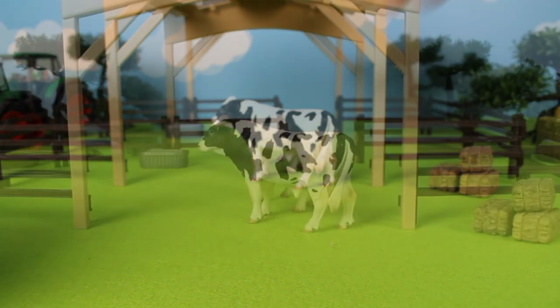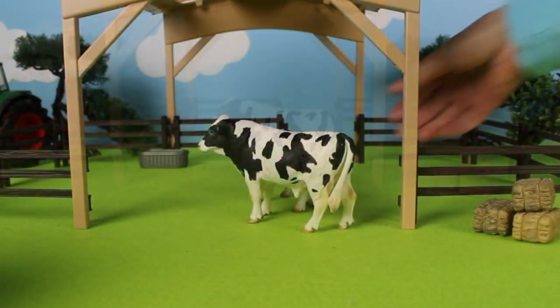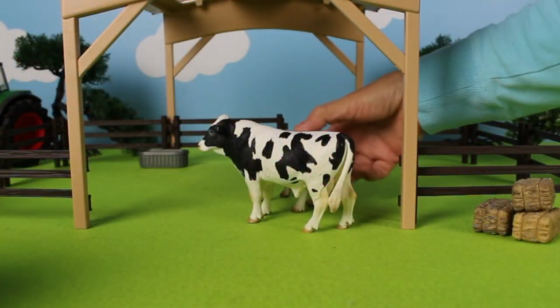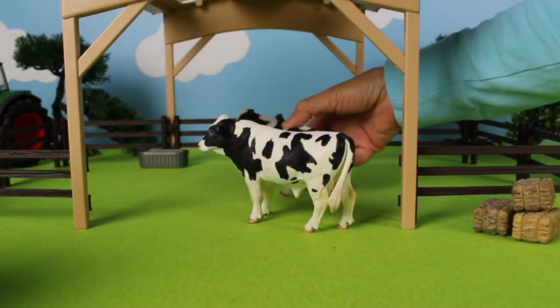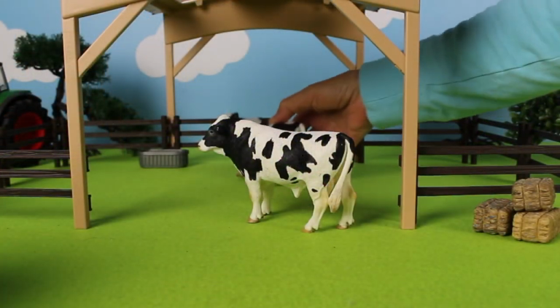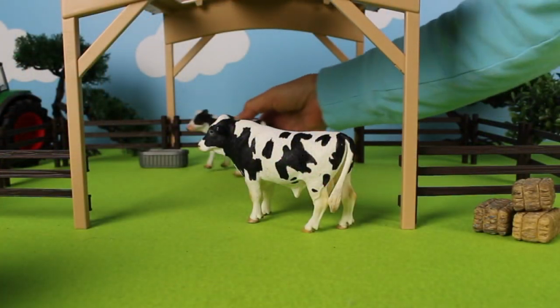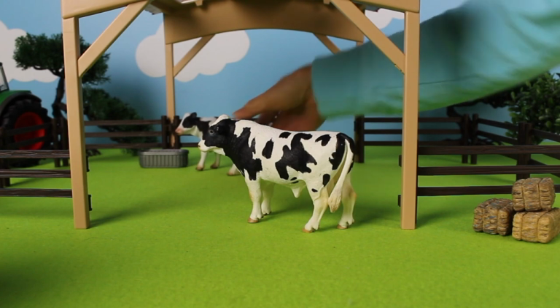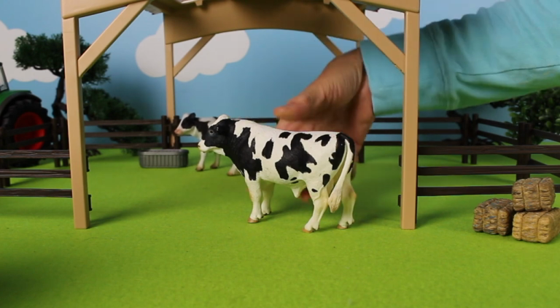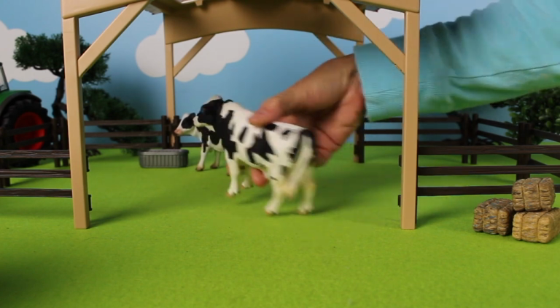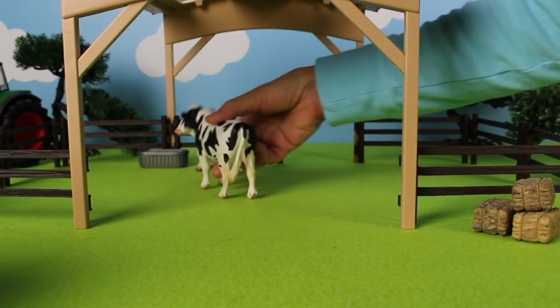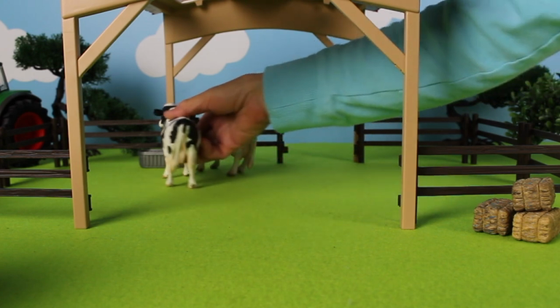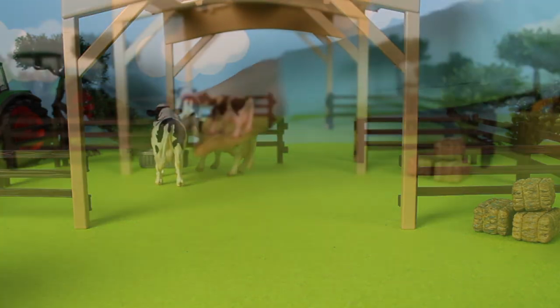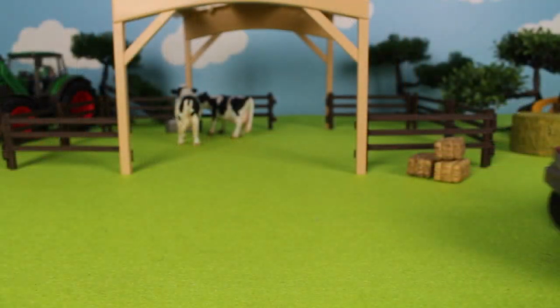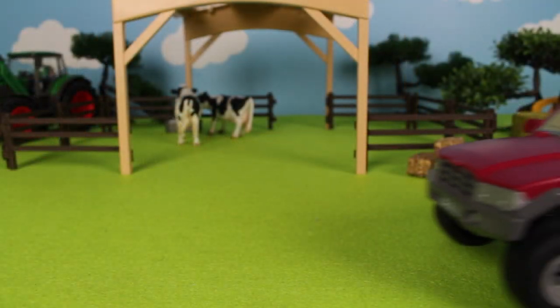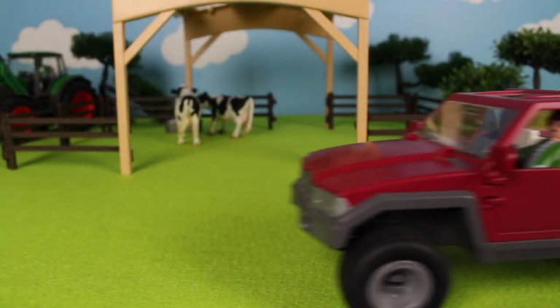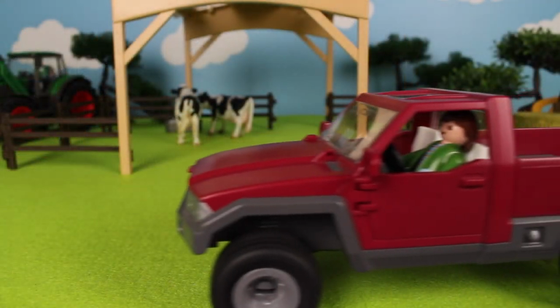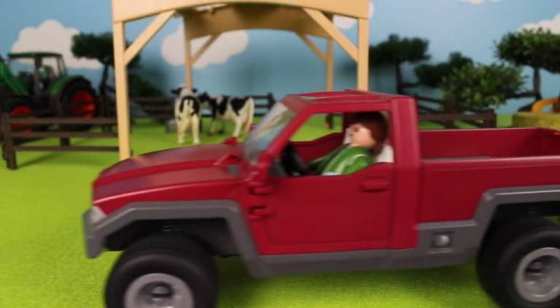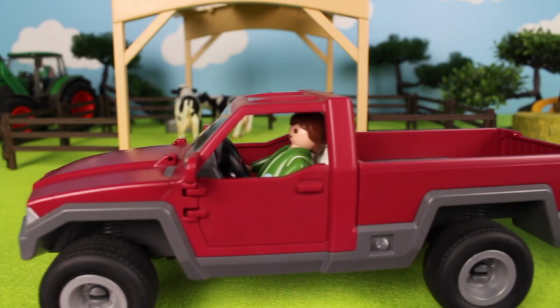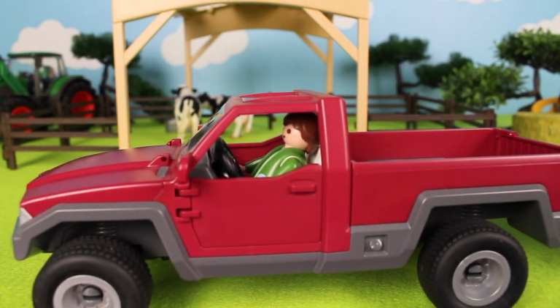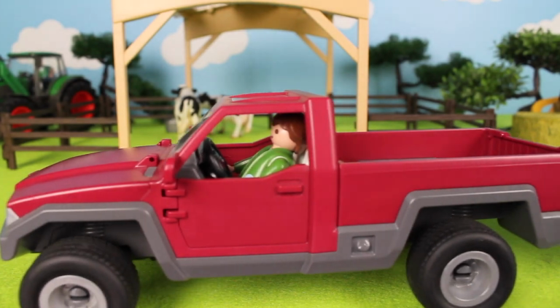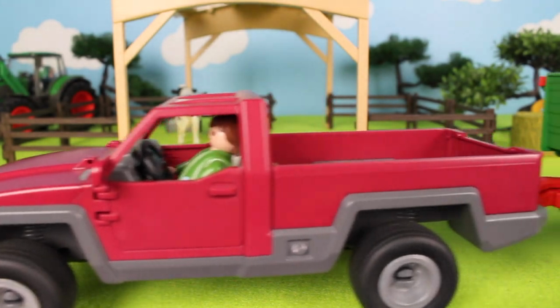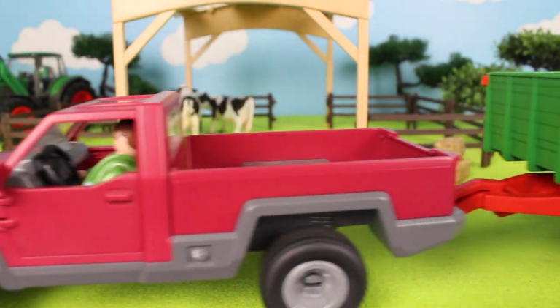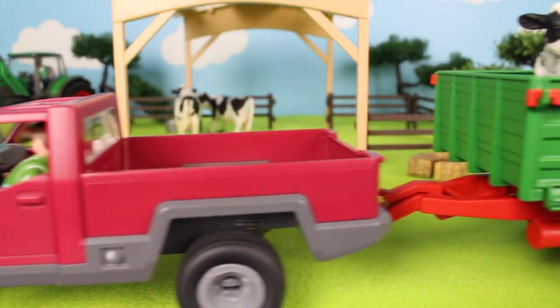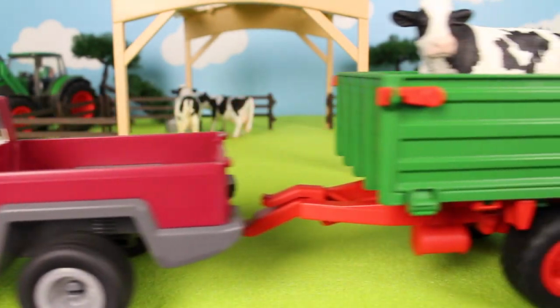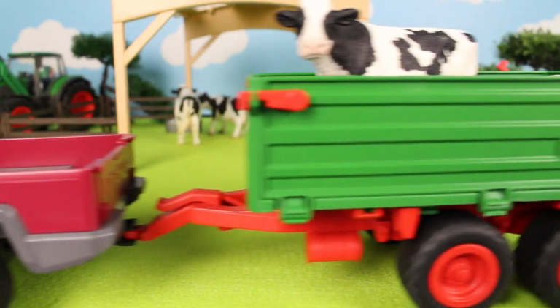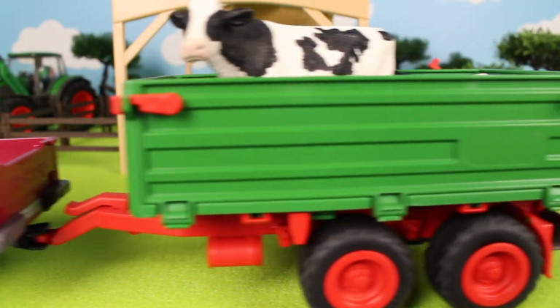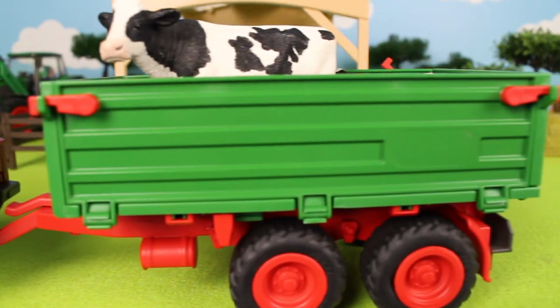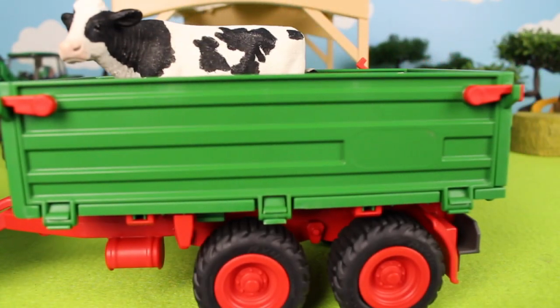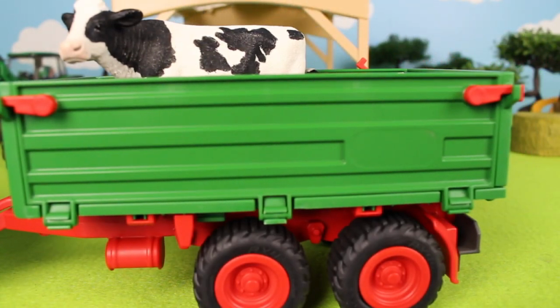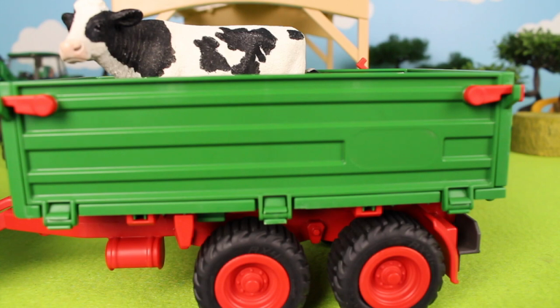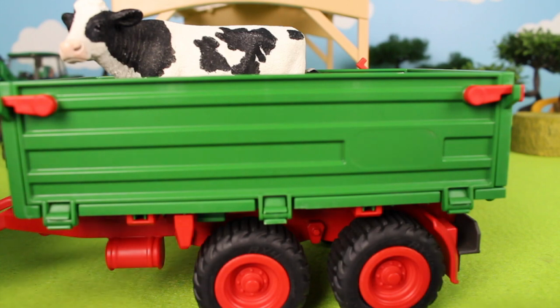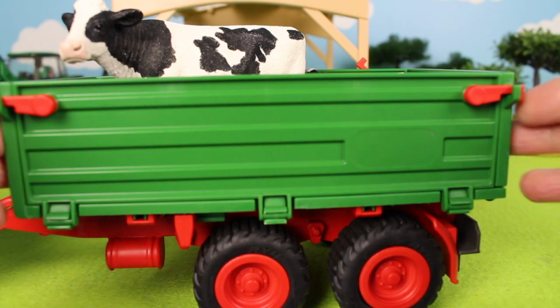It looks like the cows are thirsty. They're going to get a drink of water. Here comes the red truck with the farmer again — he has more cattle. Look inside the green trailer.